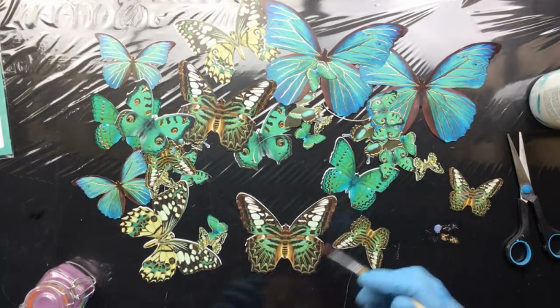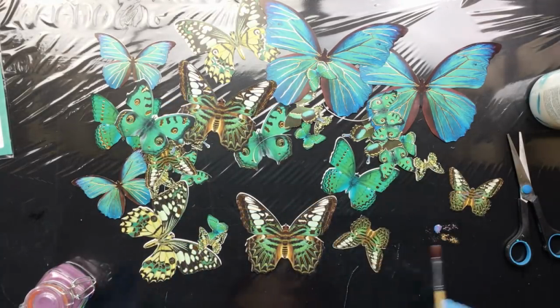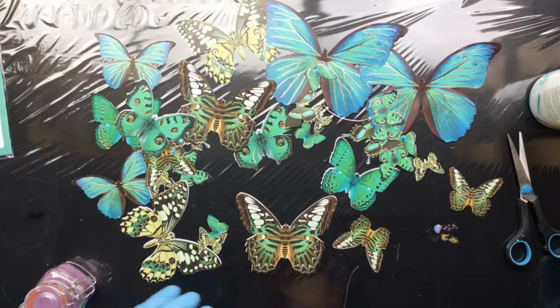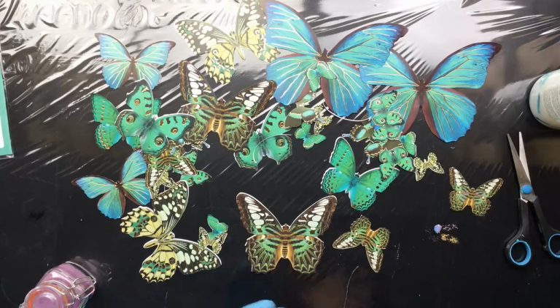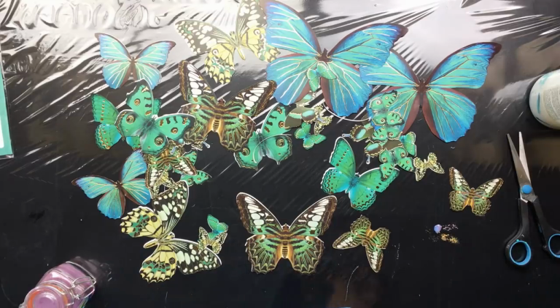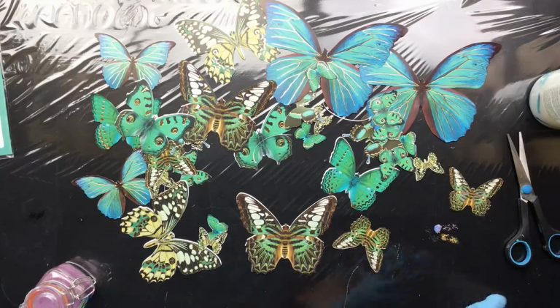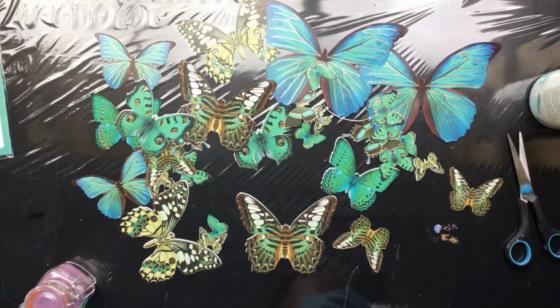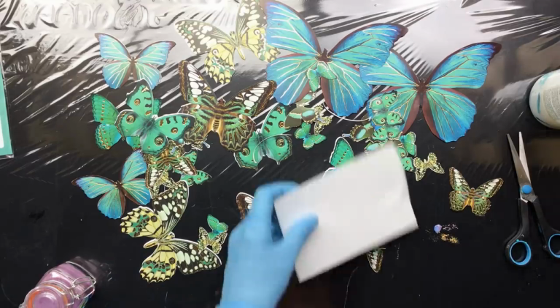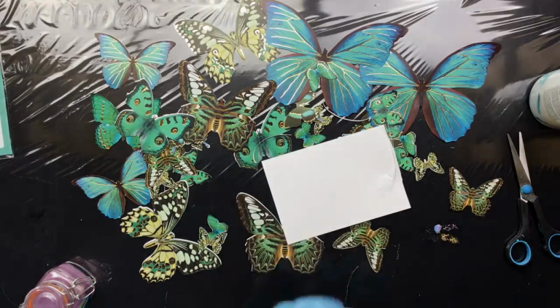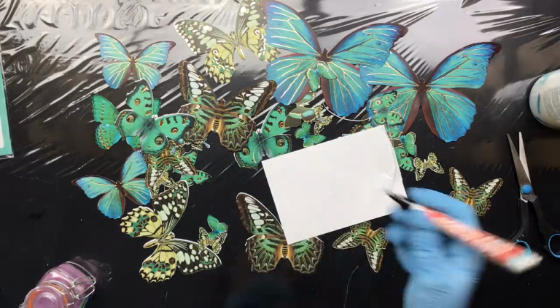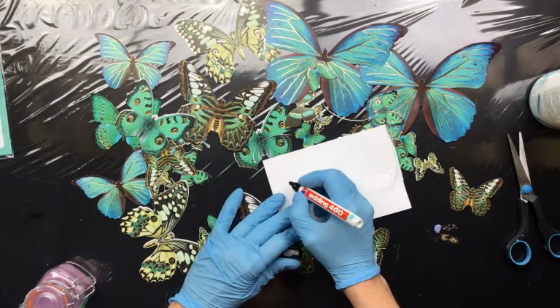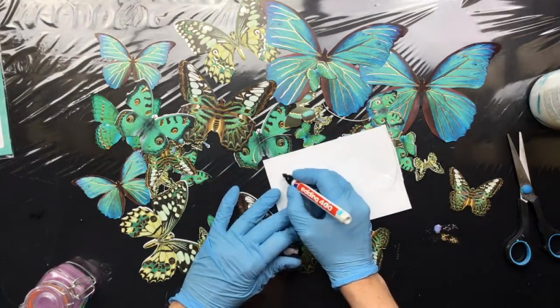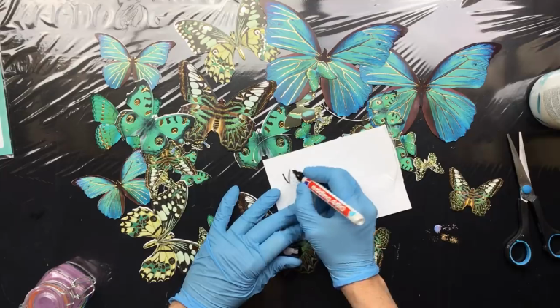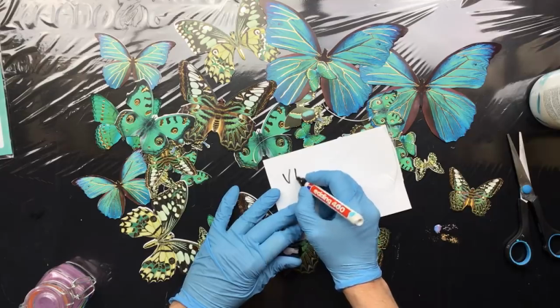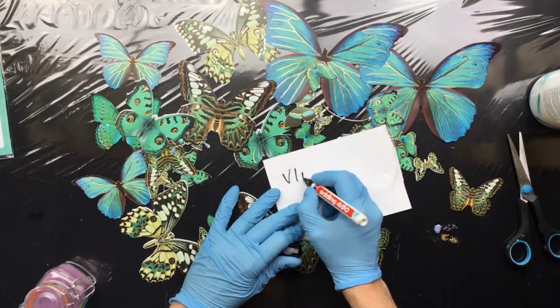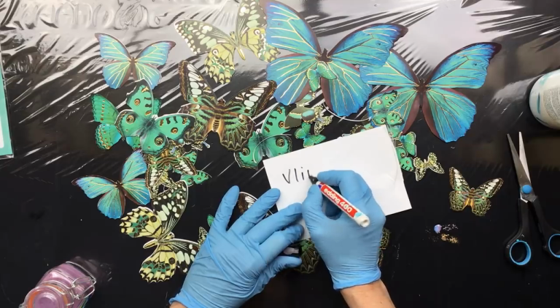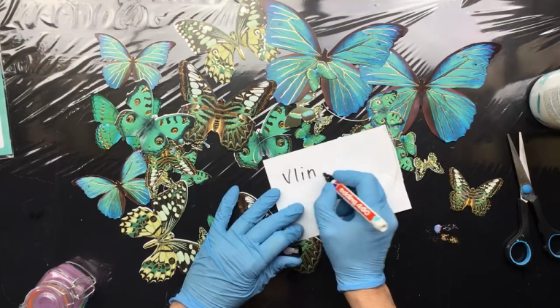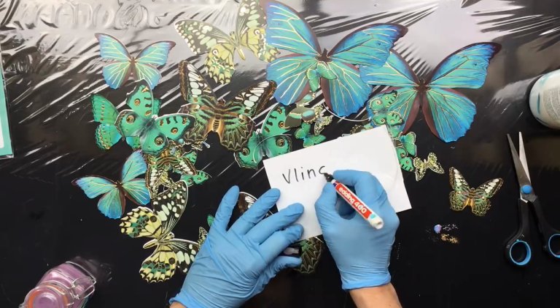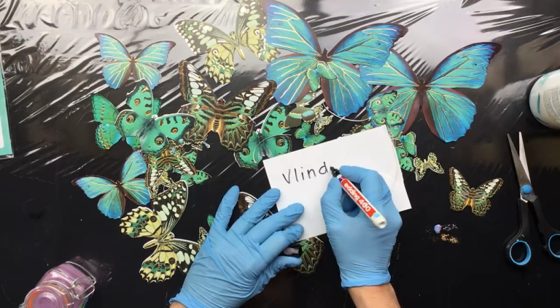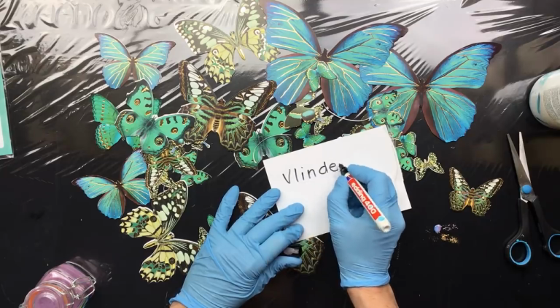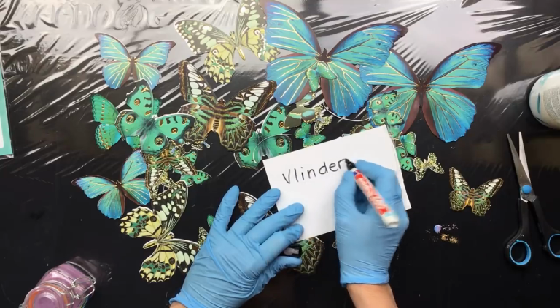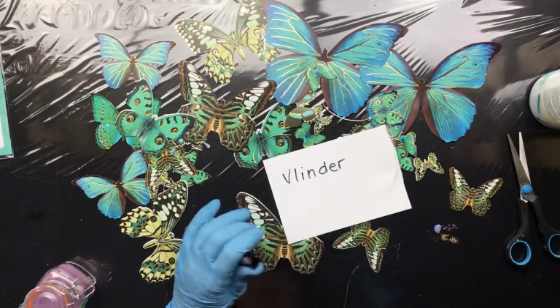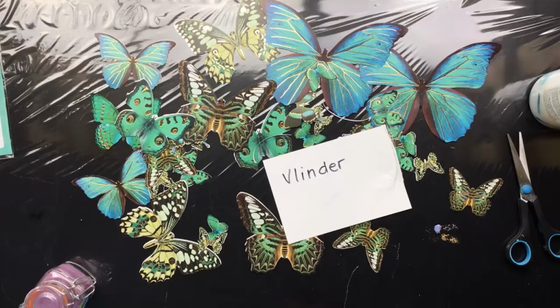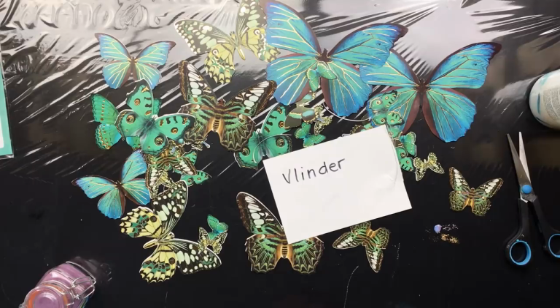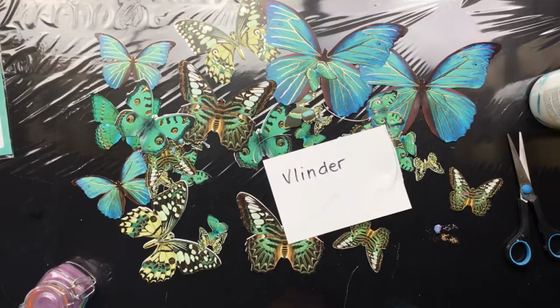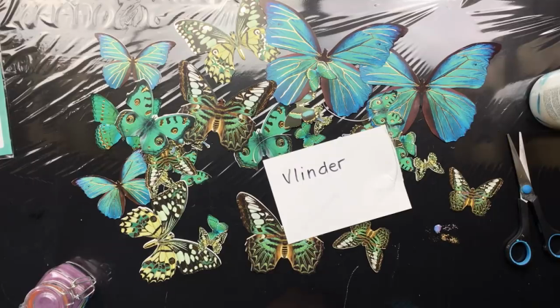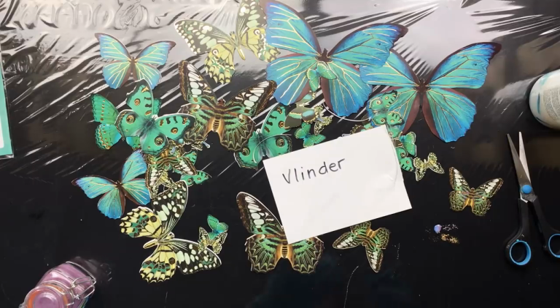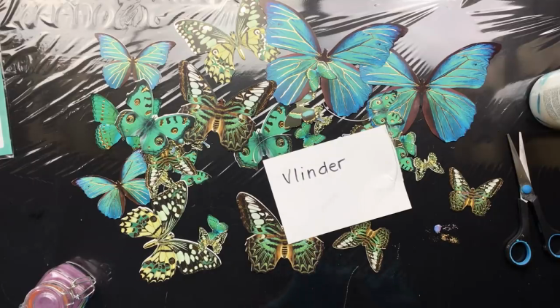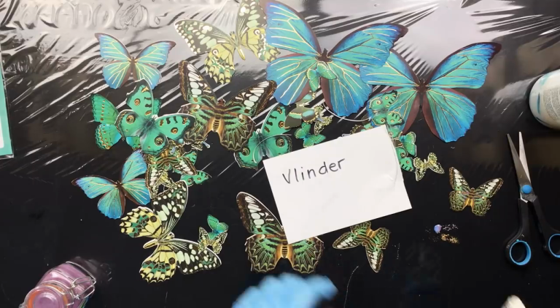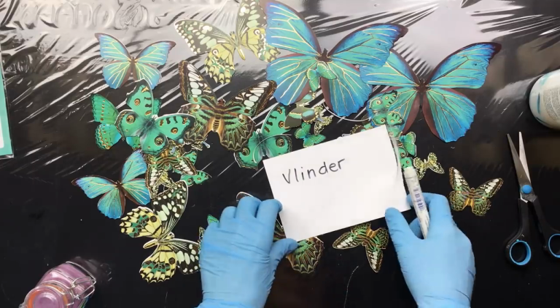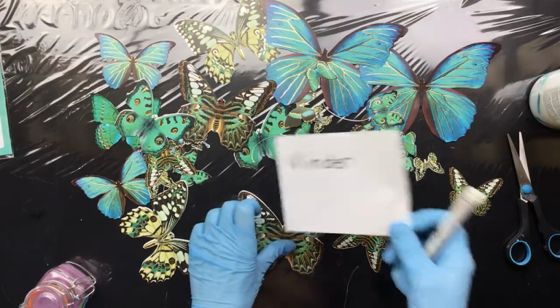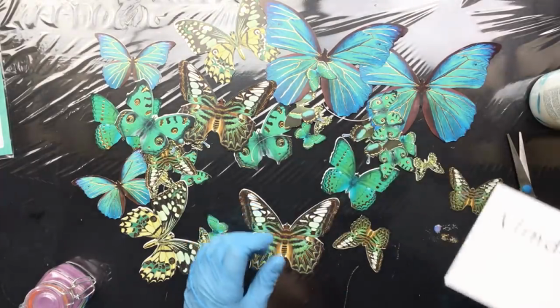Maybe it'll help if I show you how to write it. Okay, that's it — your lesson for today!